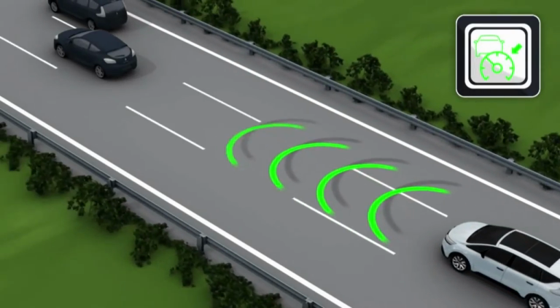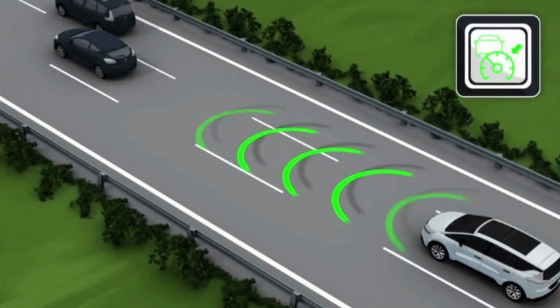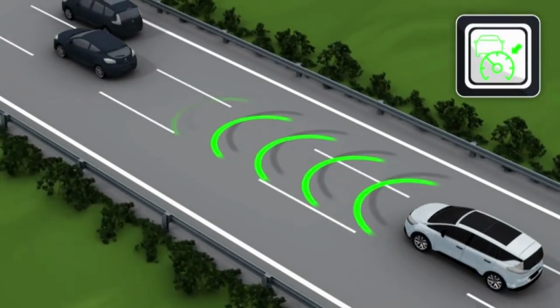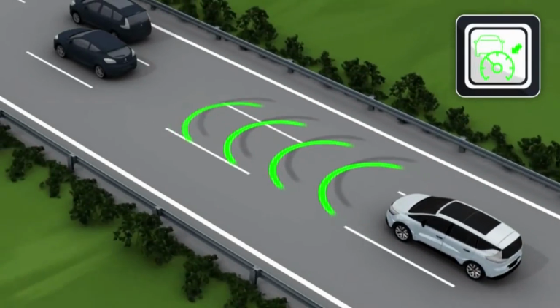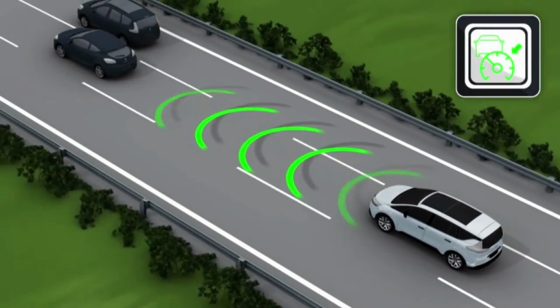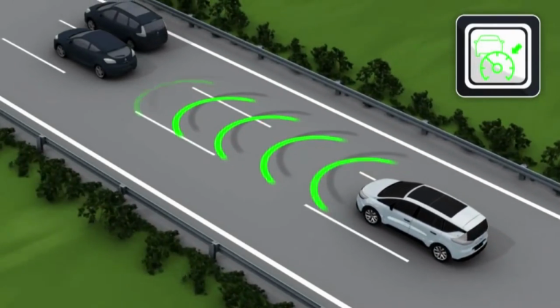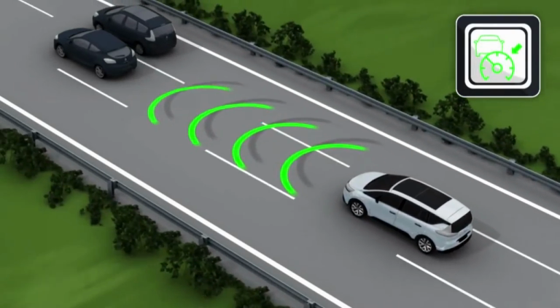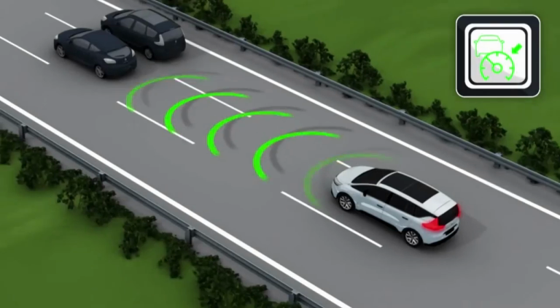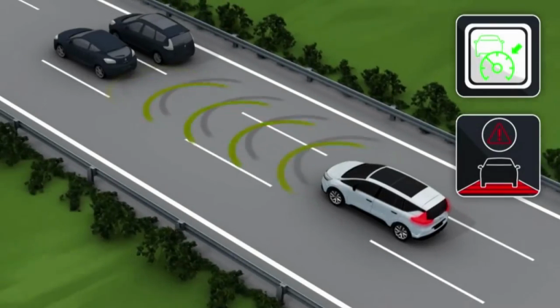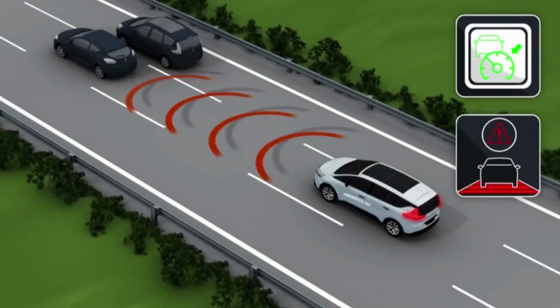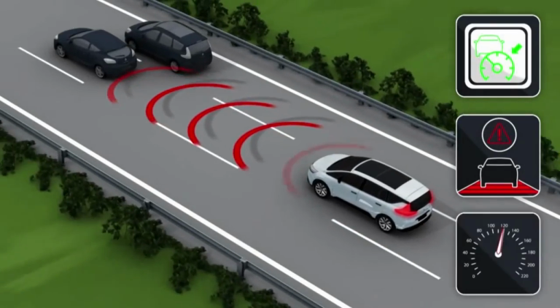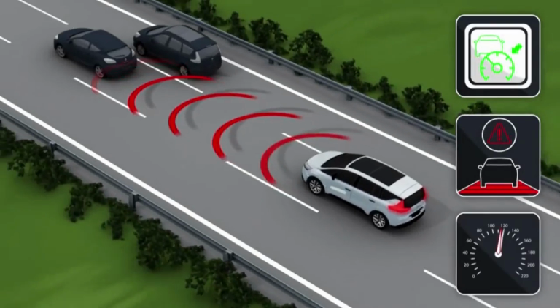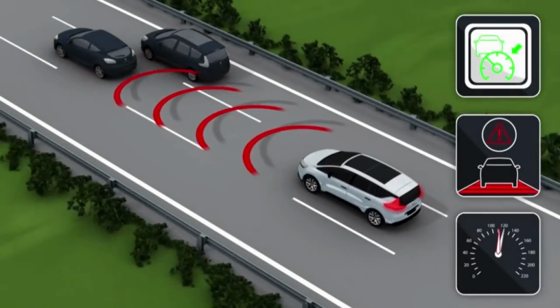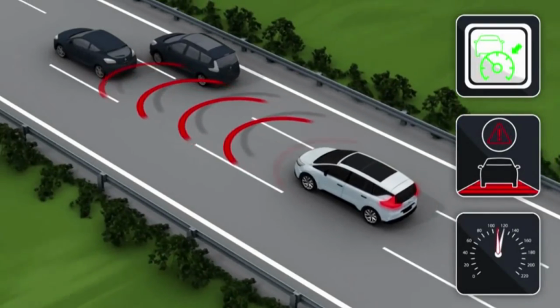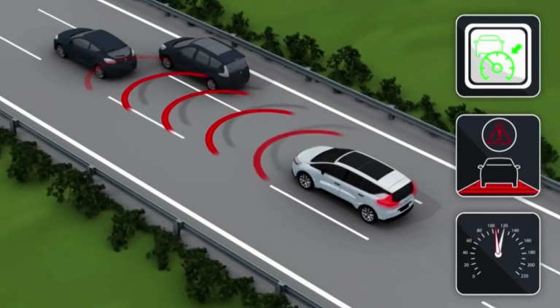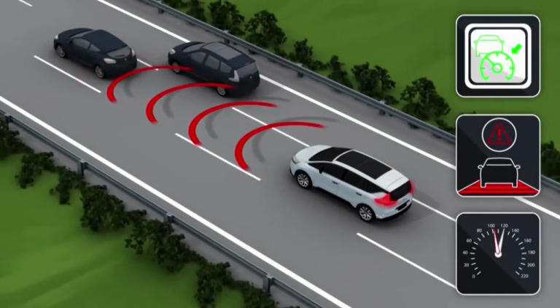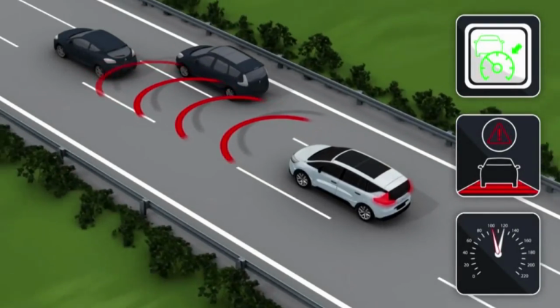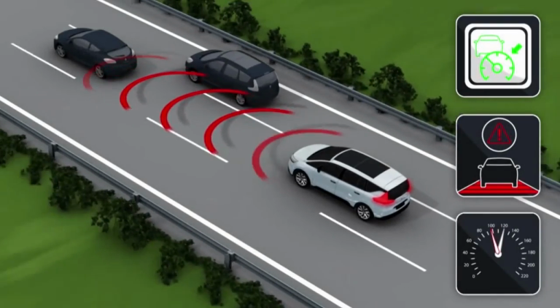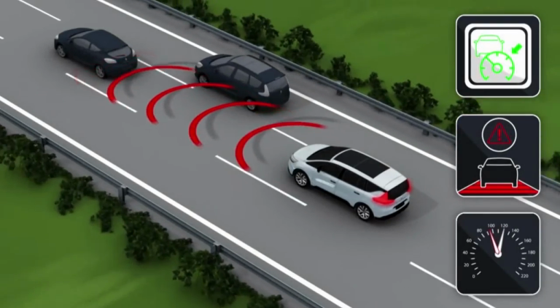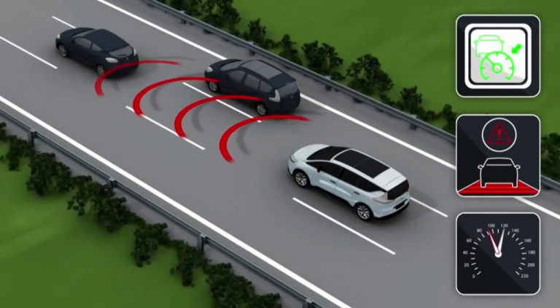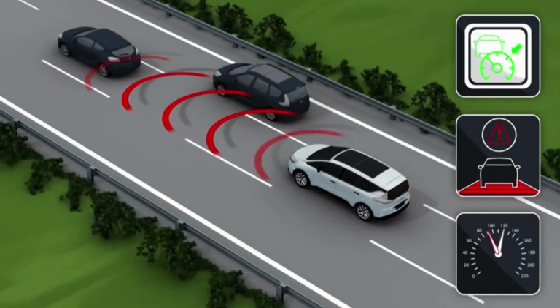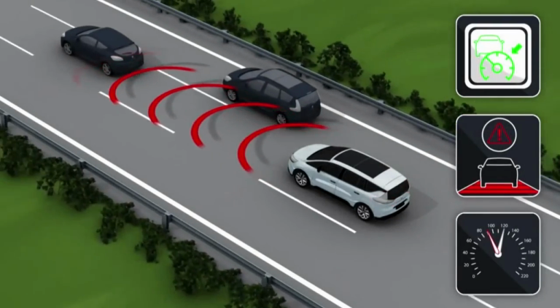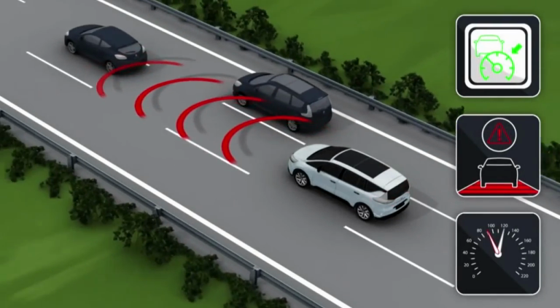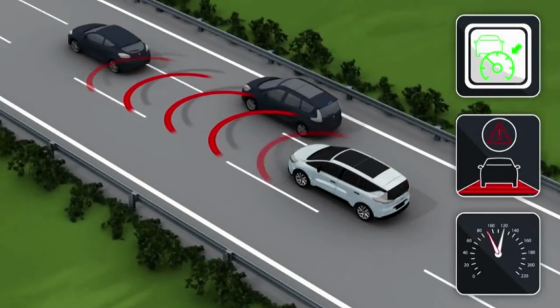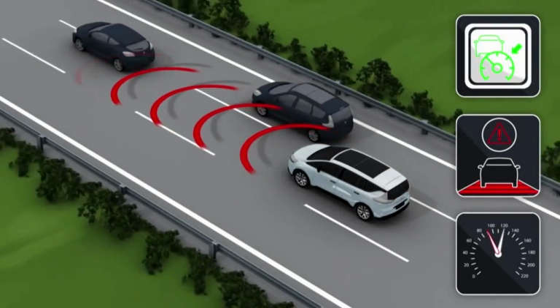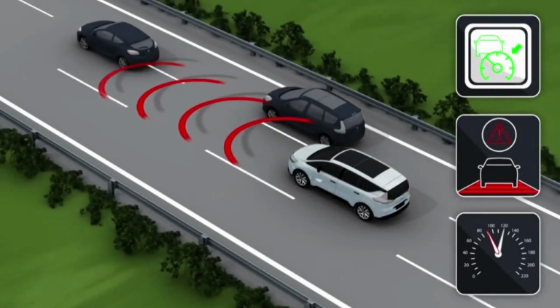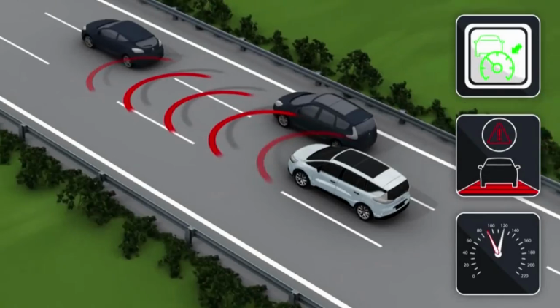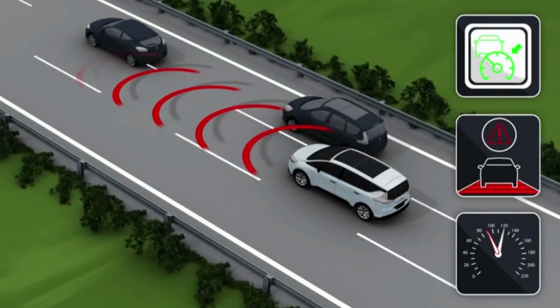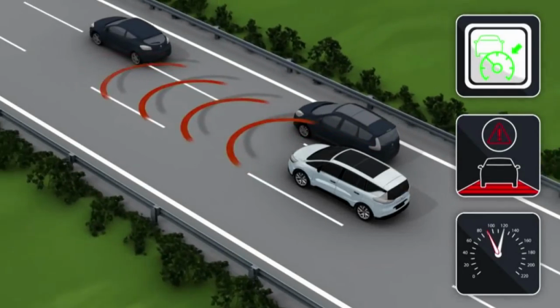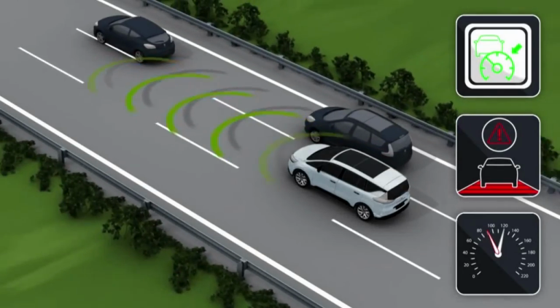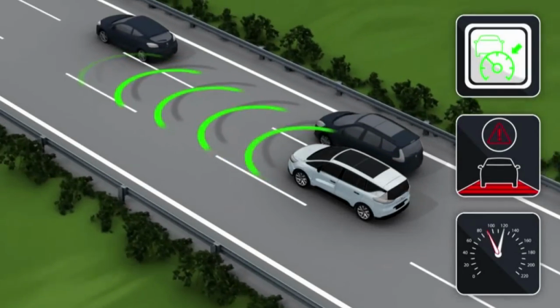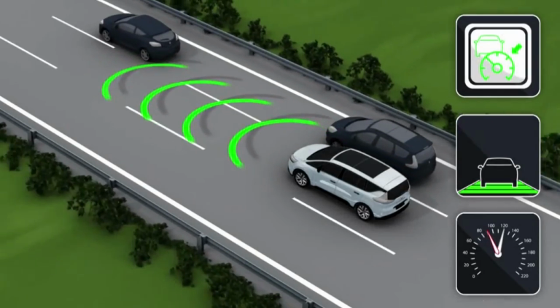The adaptive cruise control allows a chosen speed to be maintained while keeping a safe distance from the vehicle in front in the same traffic lane.